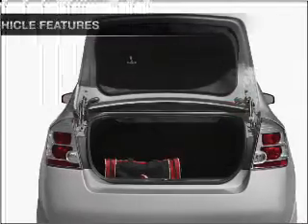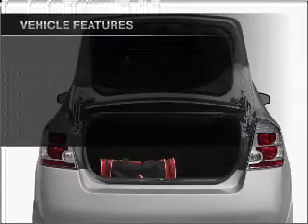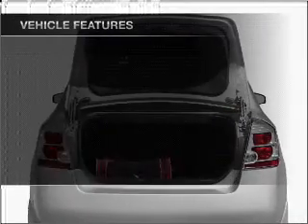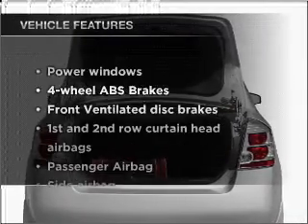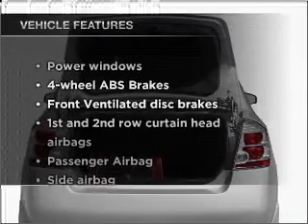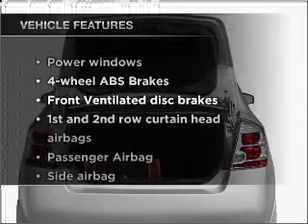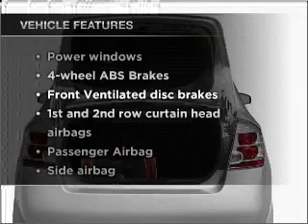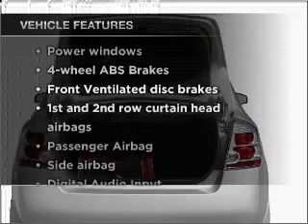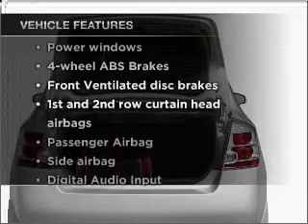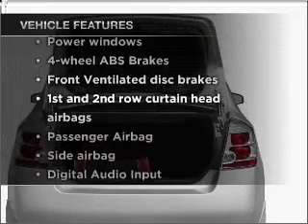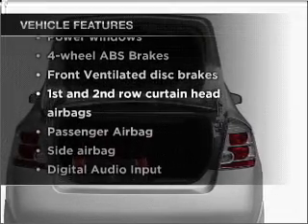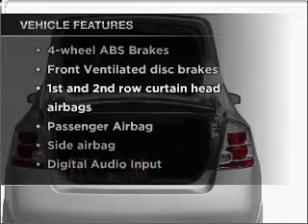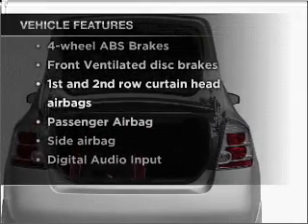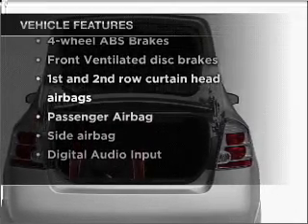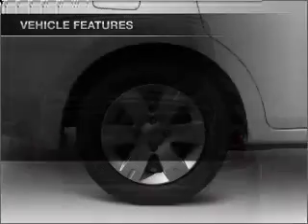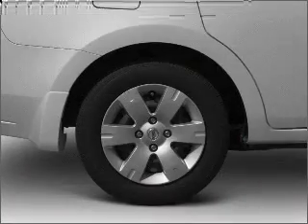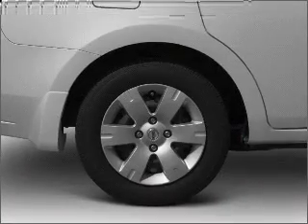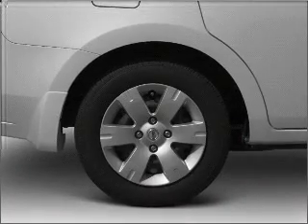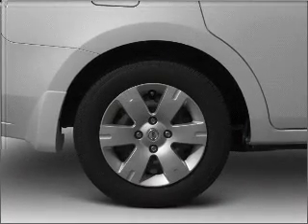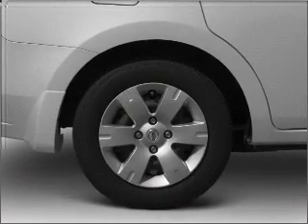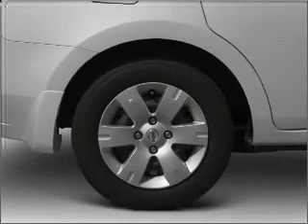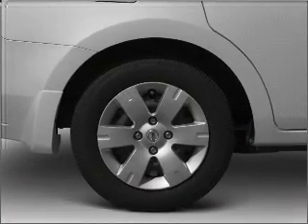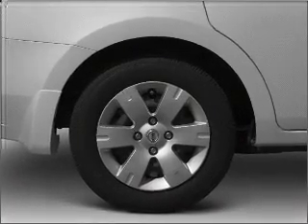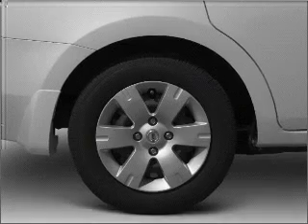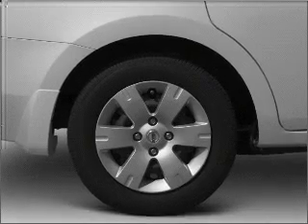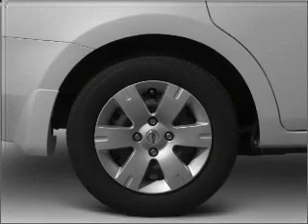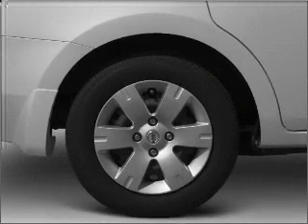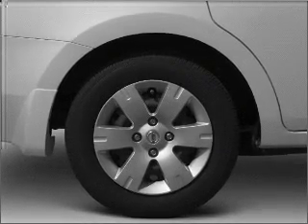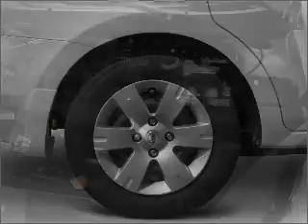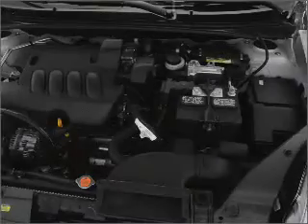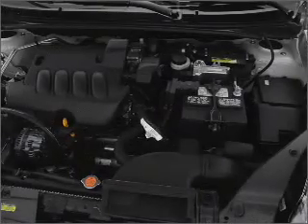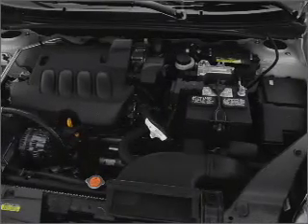Plus, enjoy these notable features that are included in this vehicle: air conditioning, power windows, power steering, an AM-FM stereo with a CD player, and an adjustable tilt steering wheel.